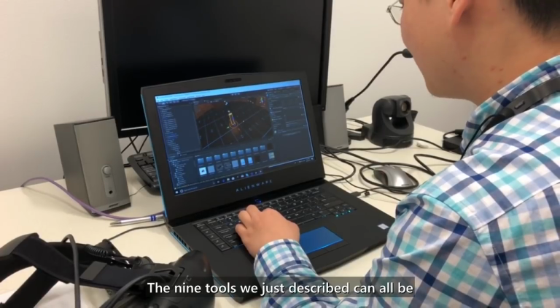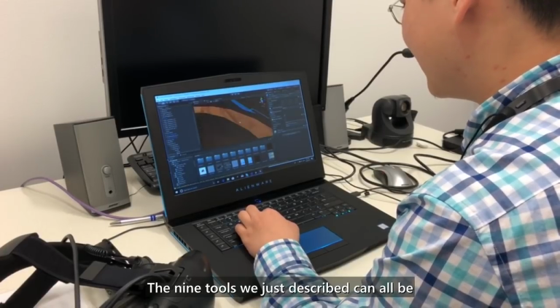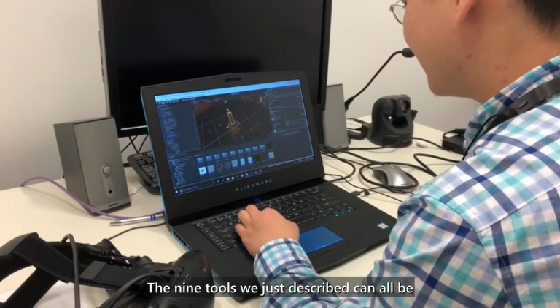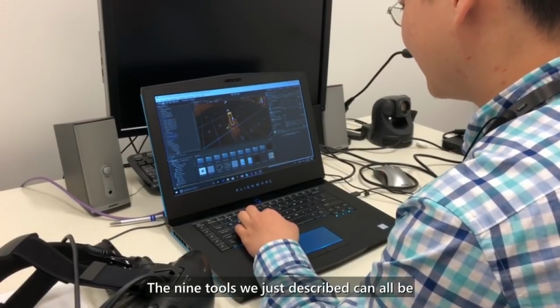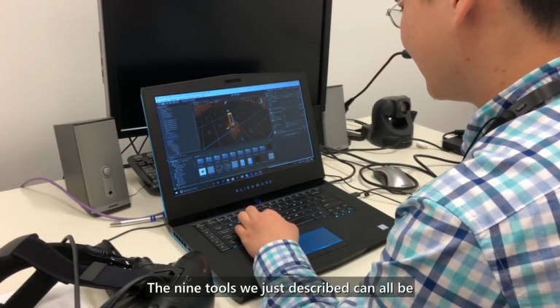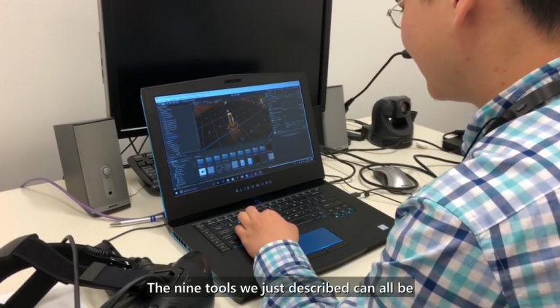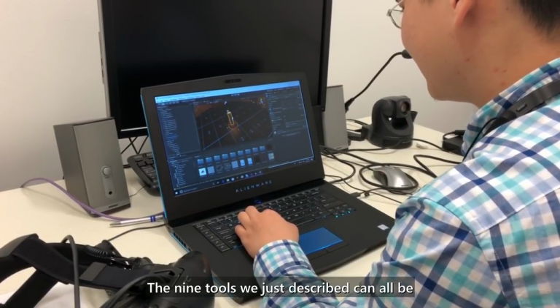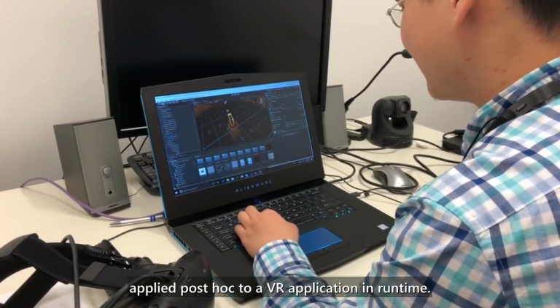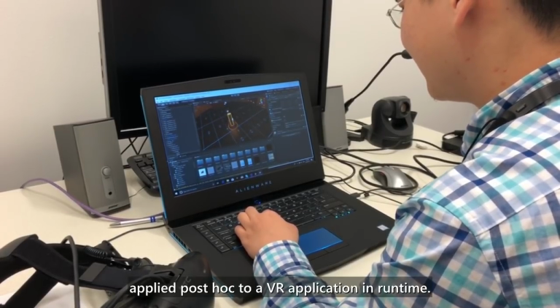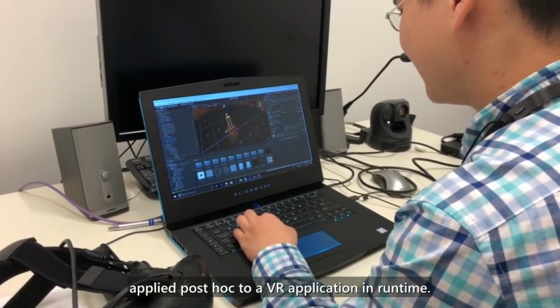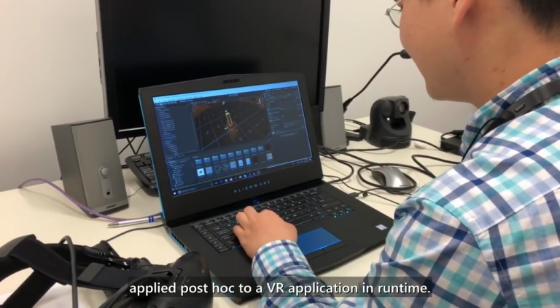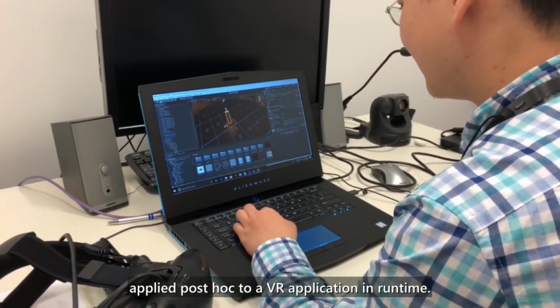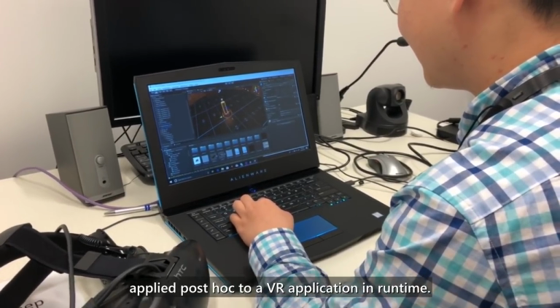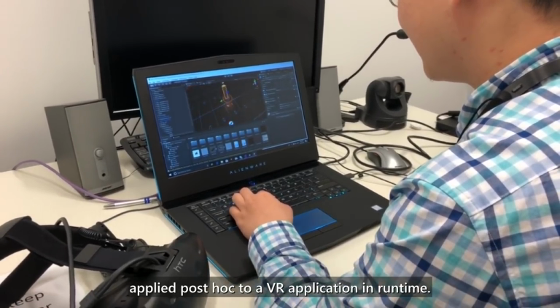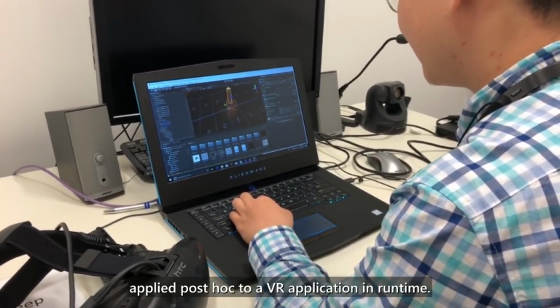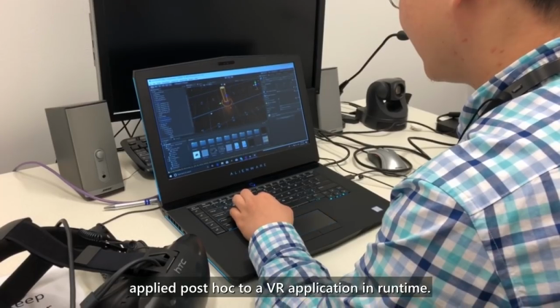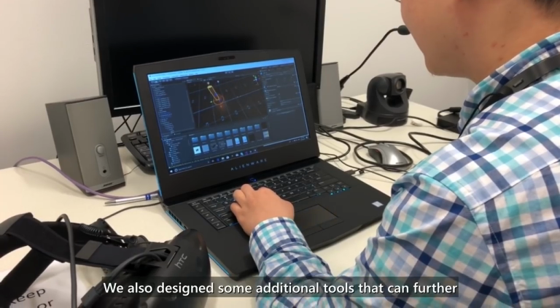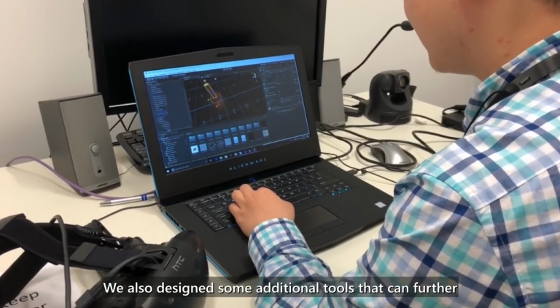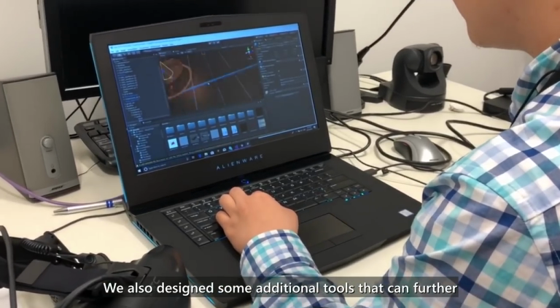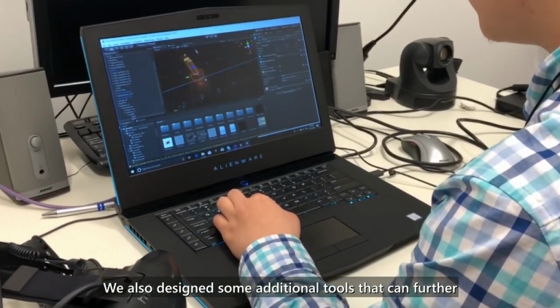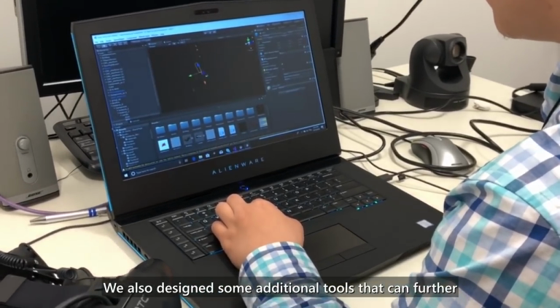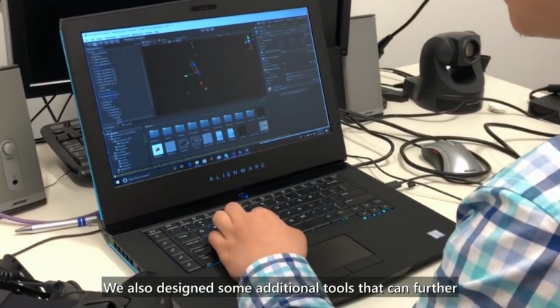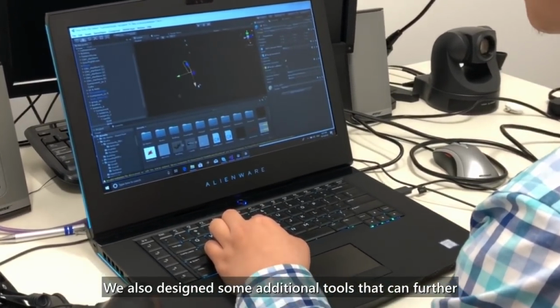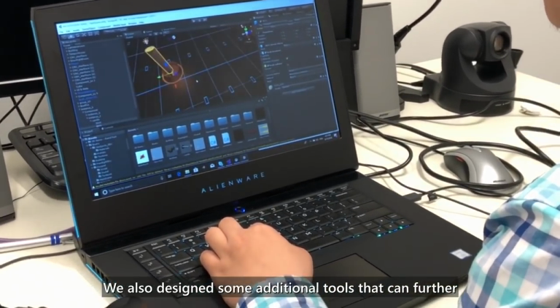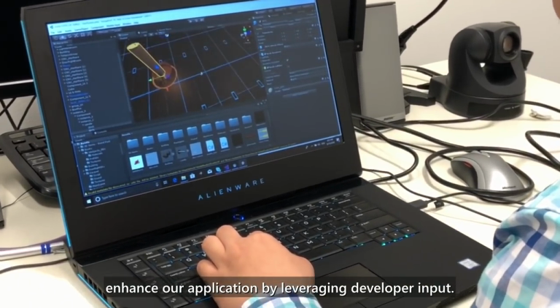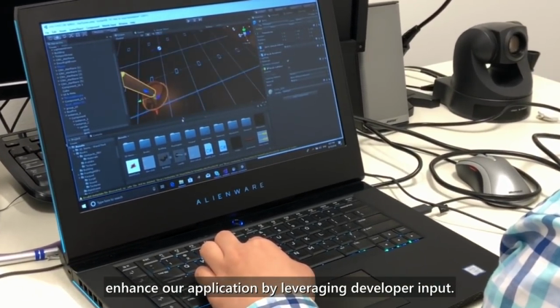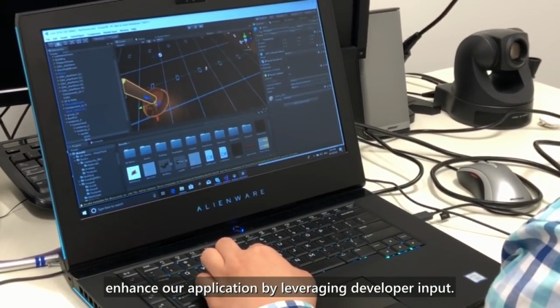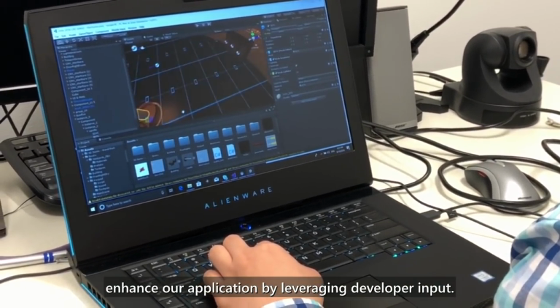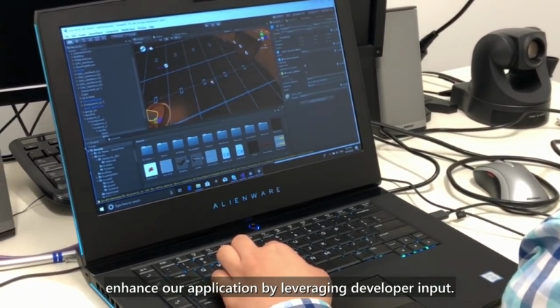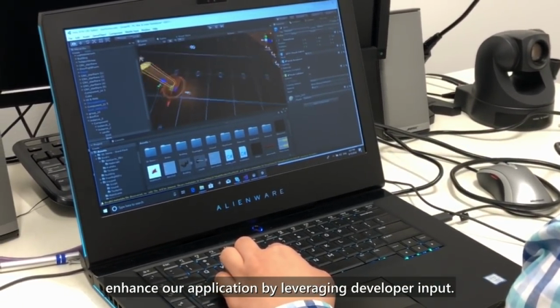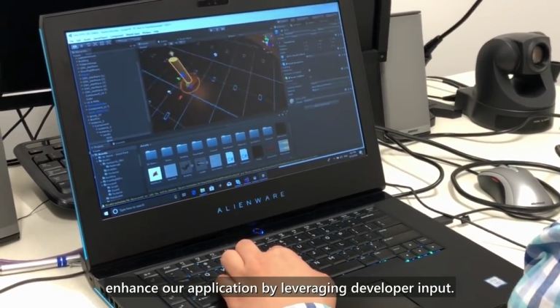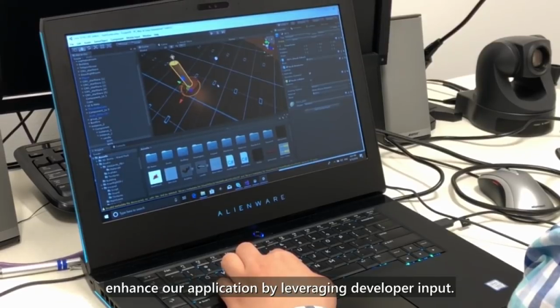The nine tools we just described can all be applied post-hoc to a VR application at runtime. We also designed additional tools that can further enhance a VR application by leveraging developer input.